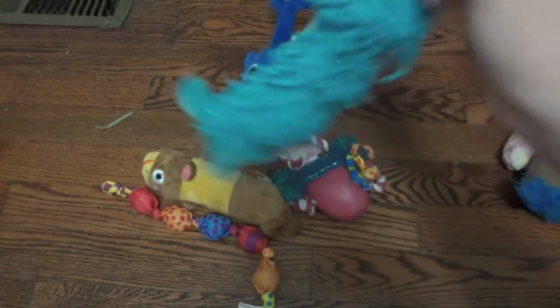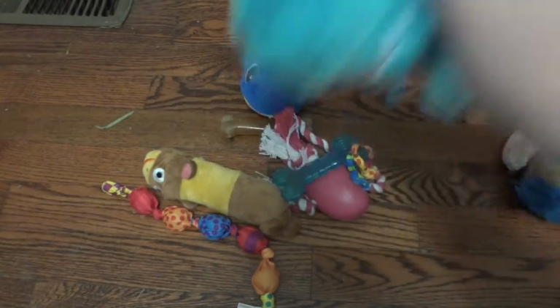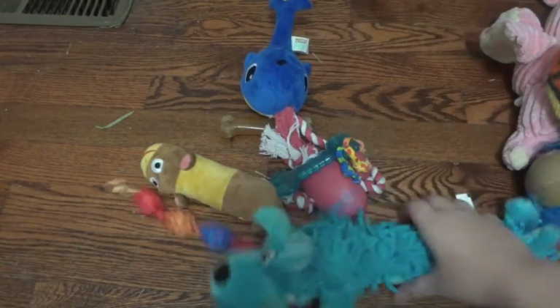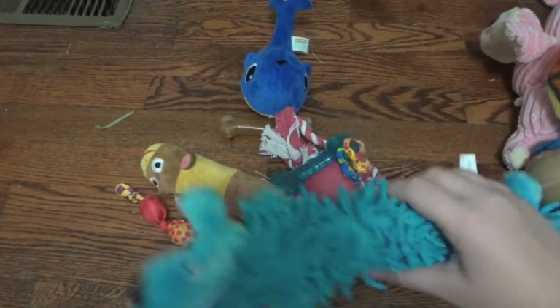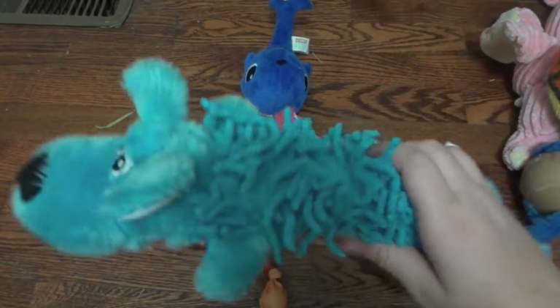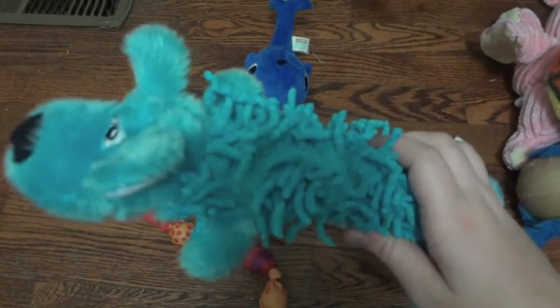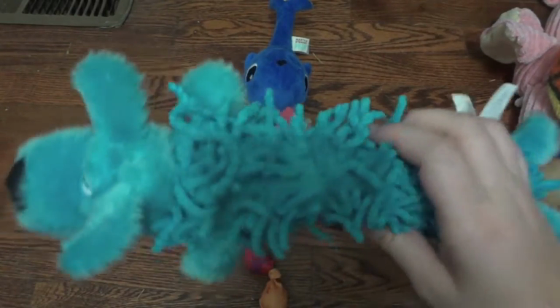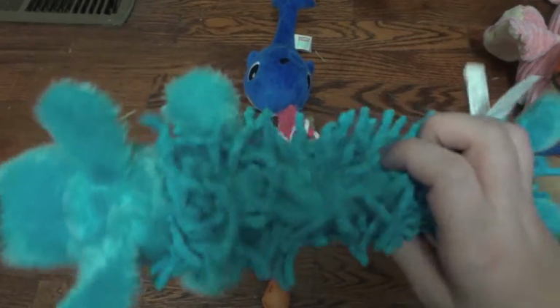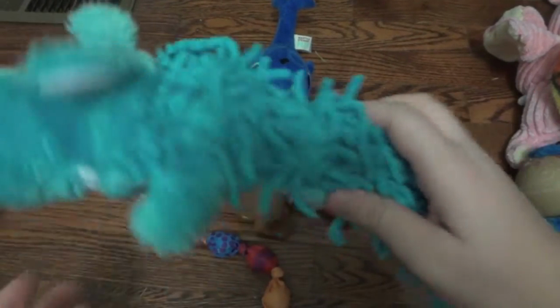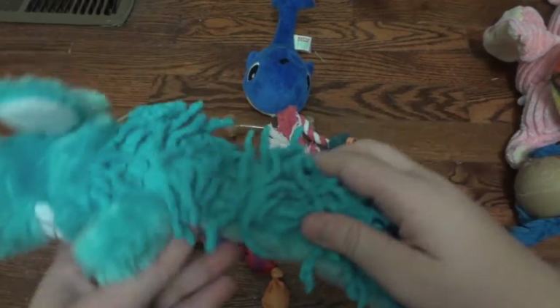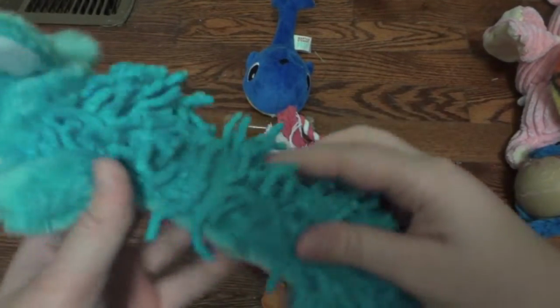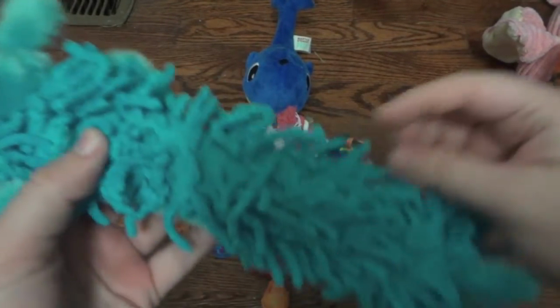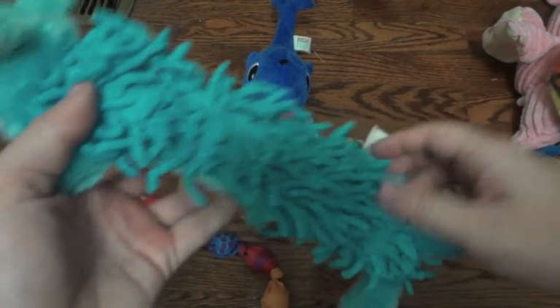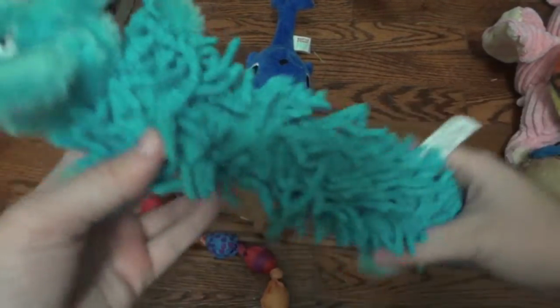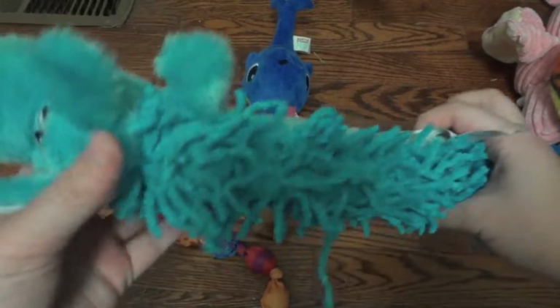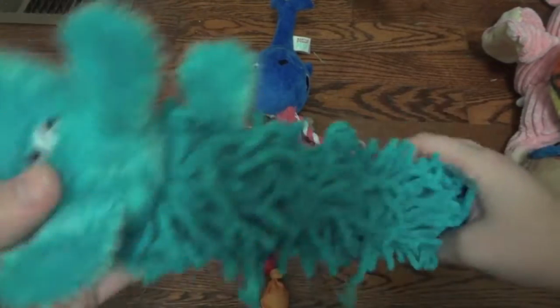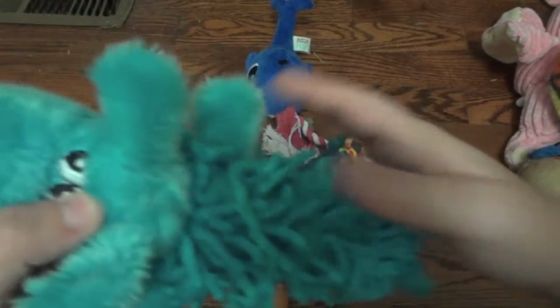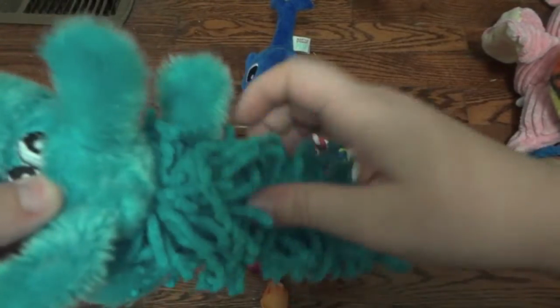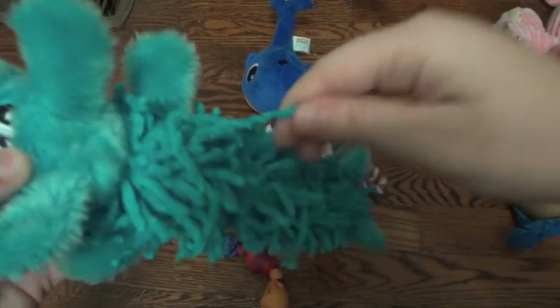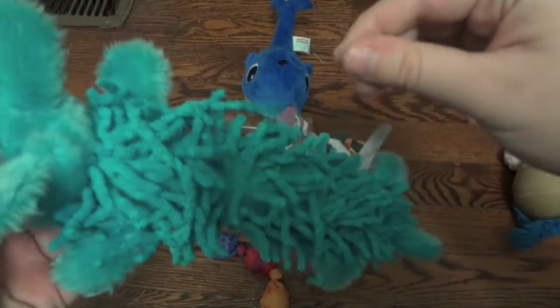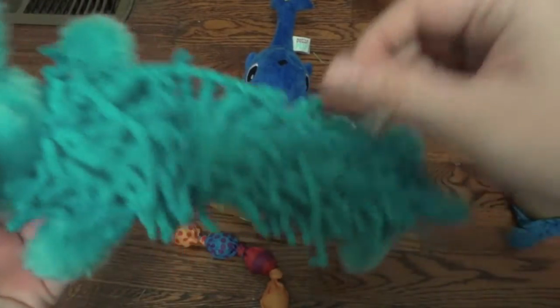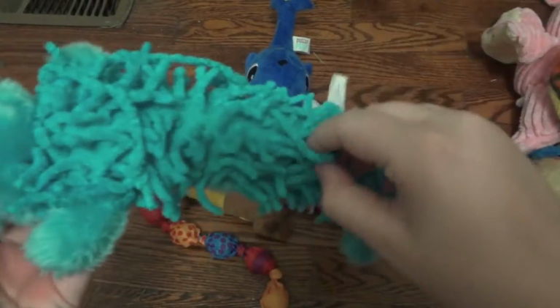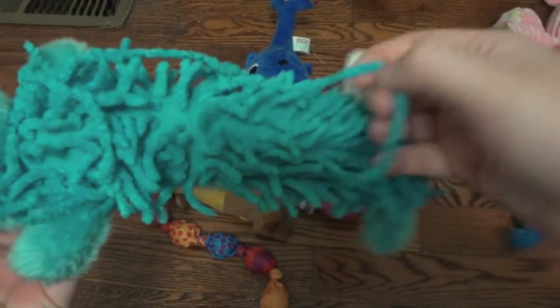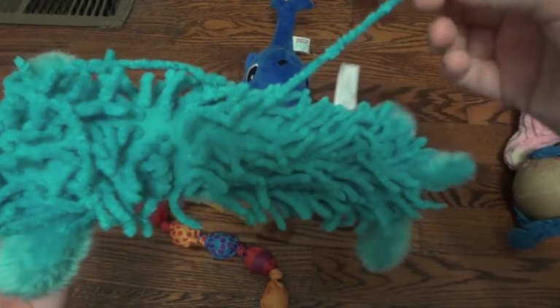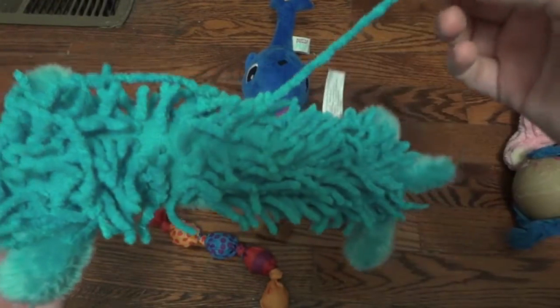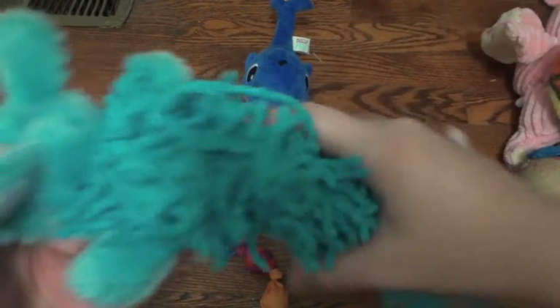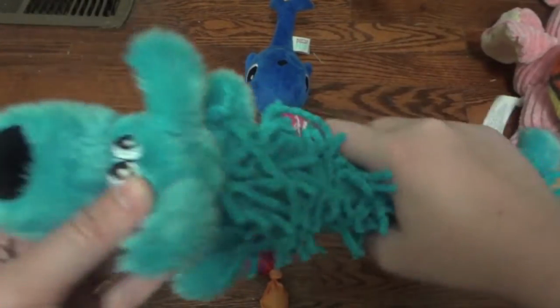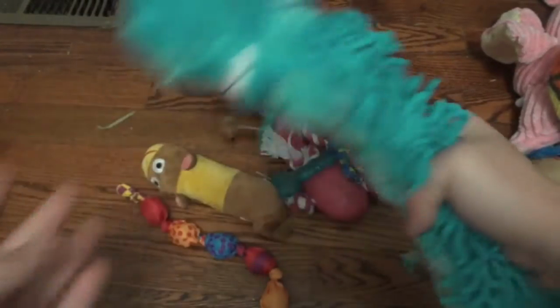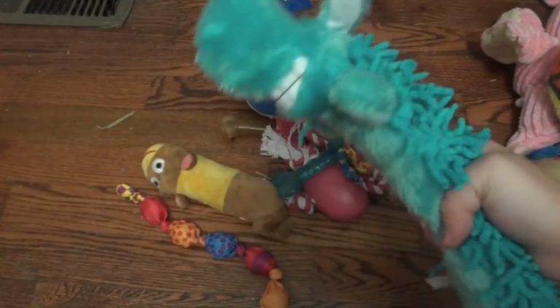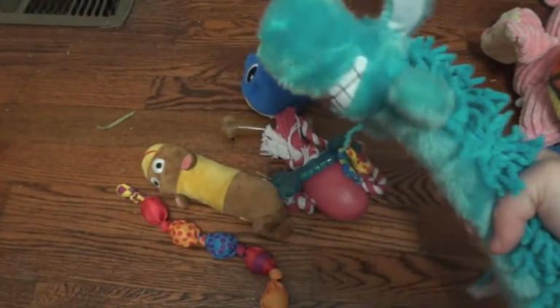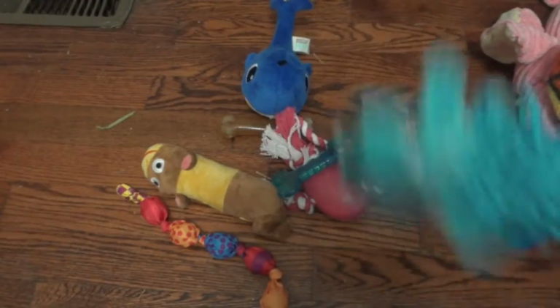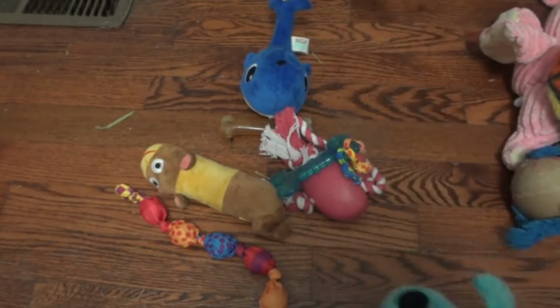Next is this big loofah dog toy that I got at PetSmart because it was on sale. He doesn't play with it too much, but as you can see when he does he really rips at it and likes it when I get him to play with it.